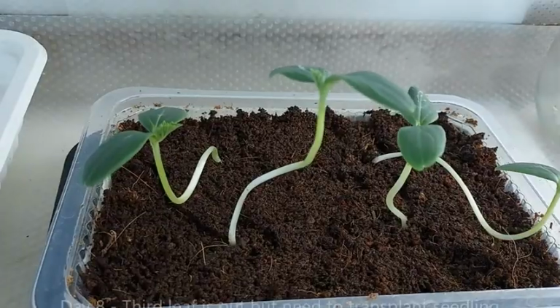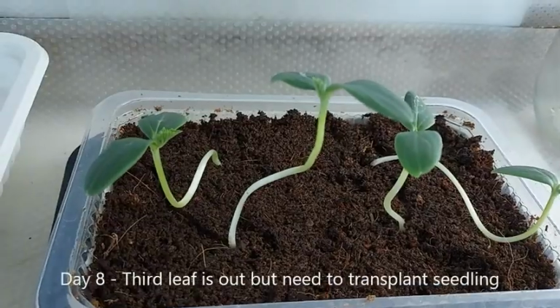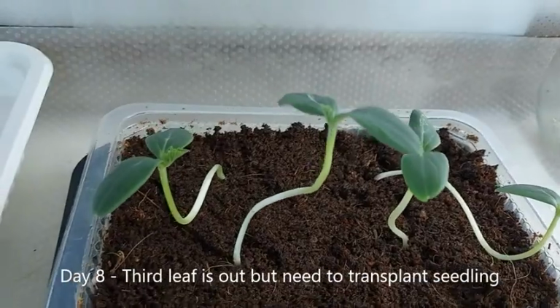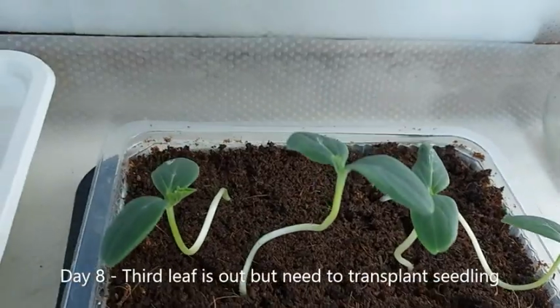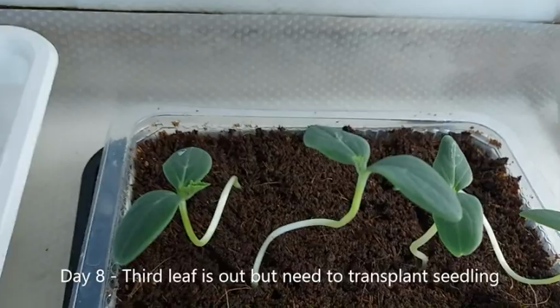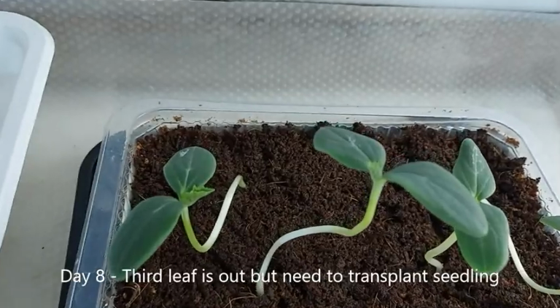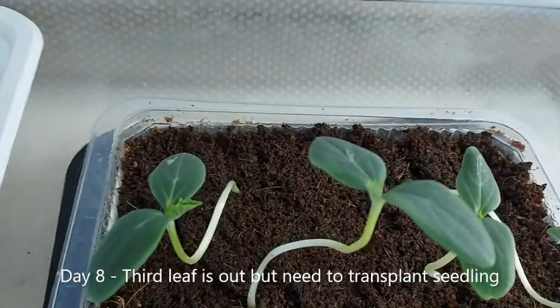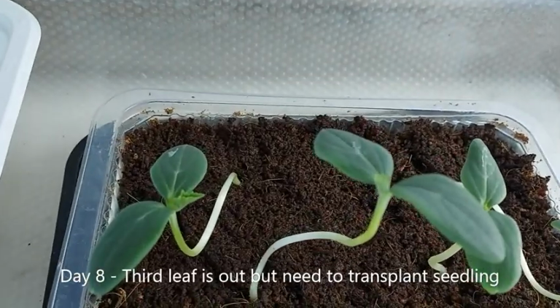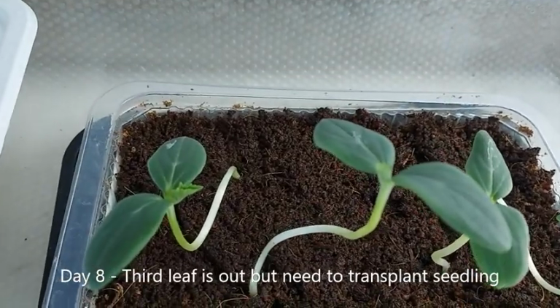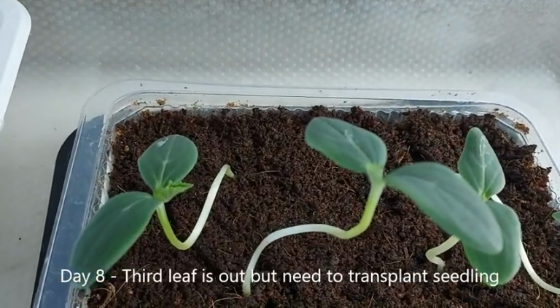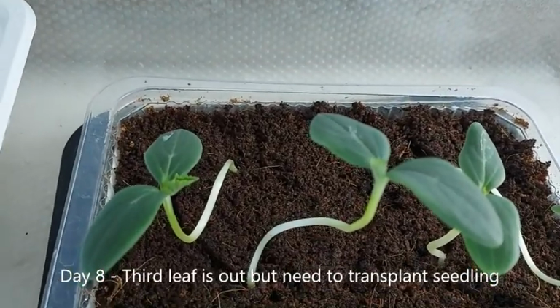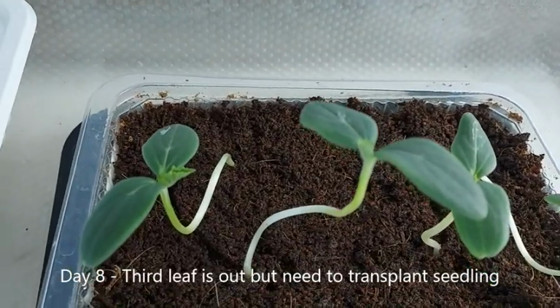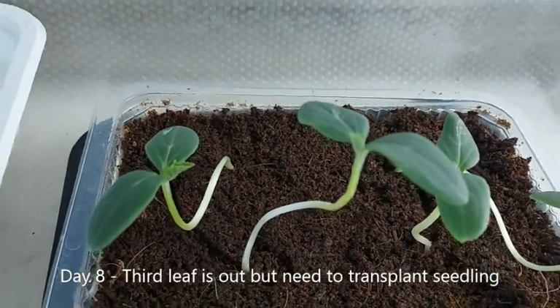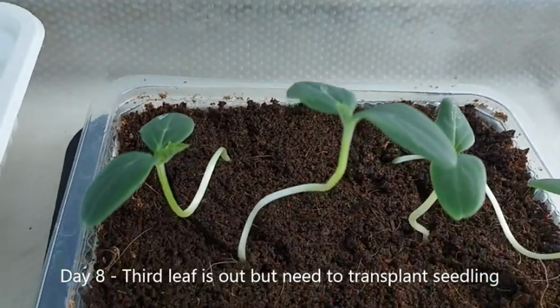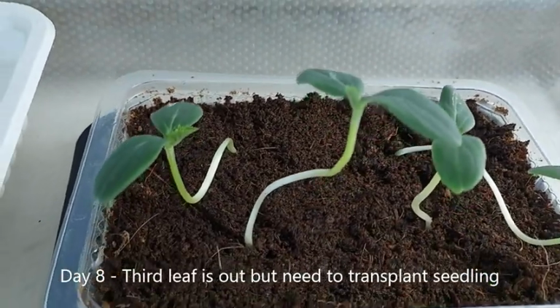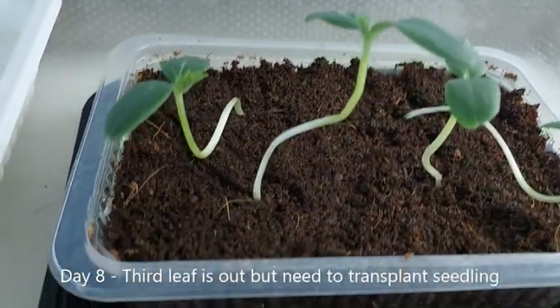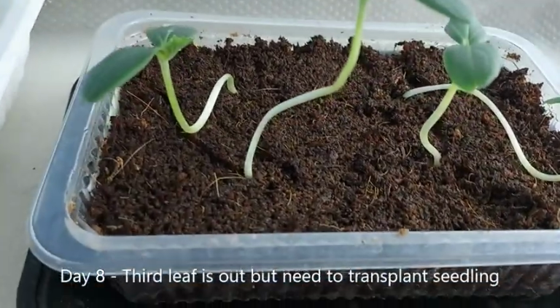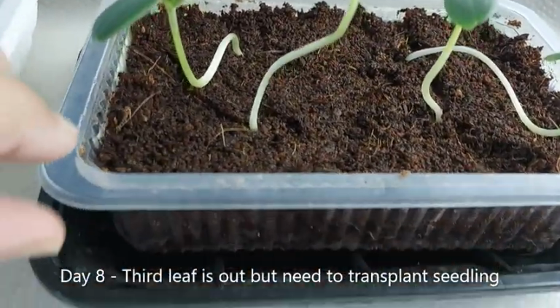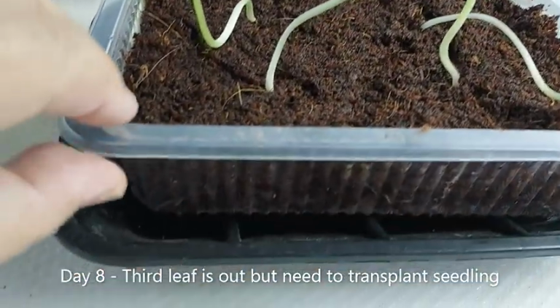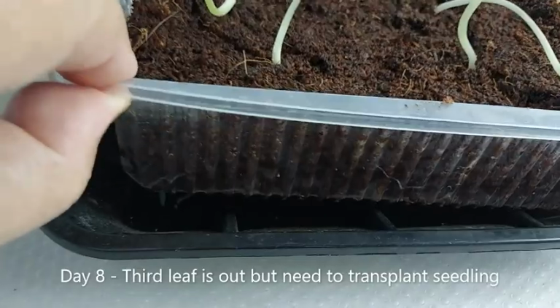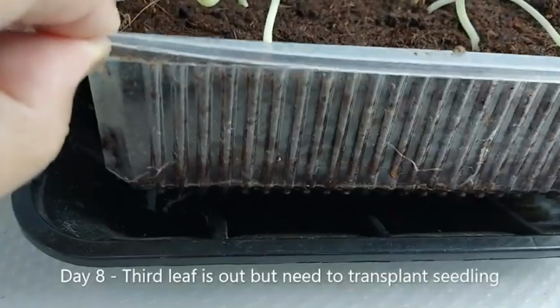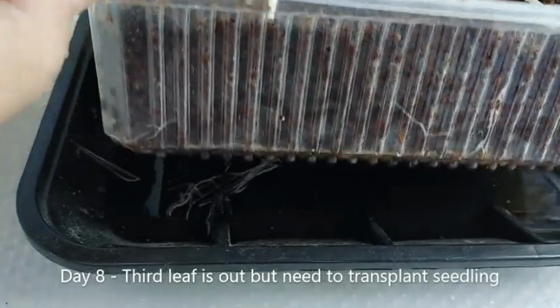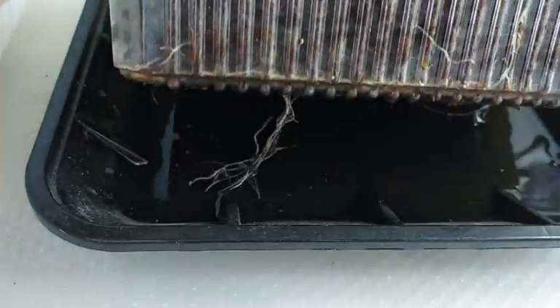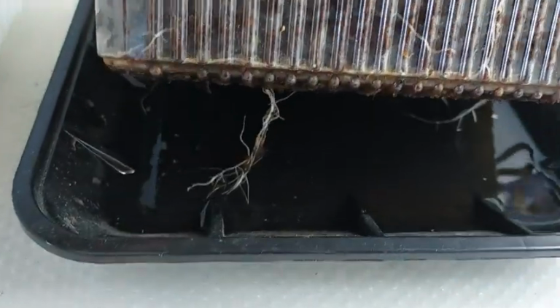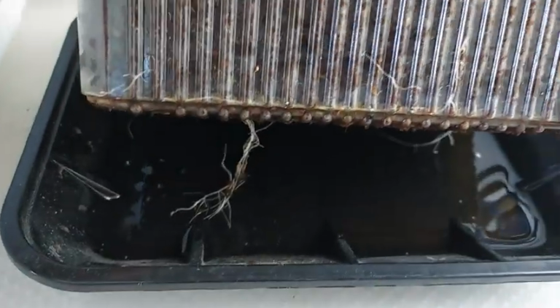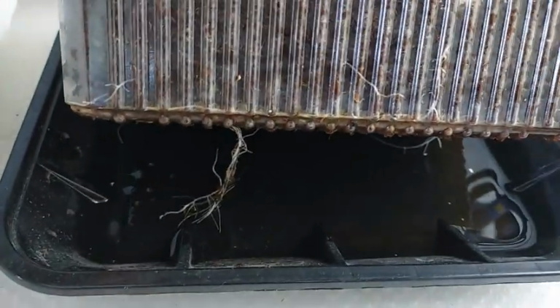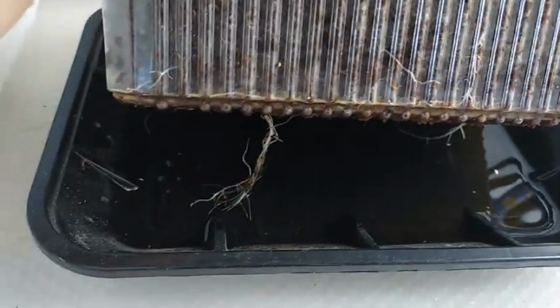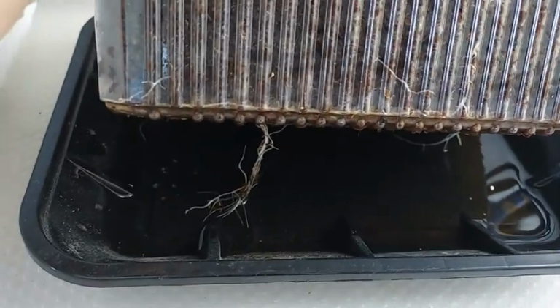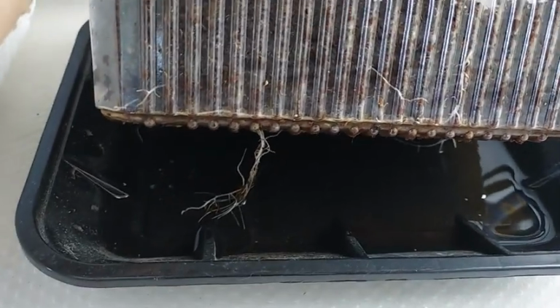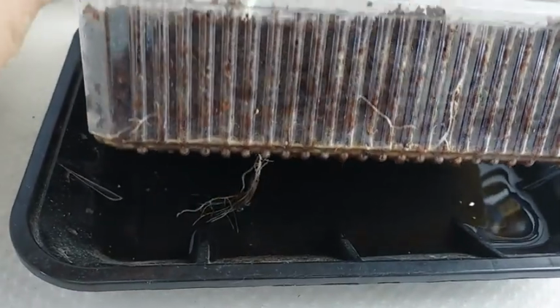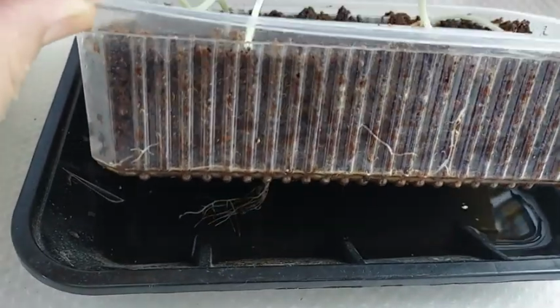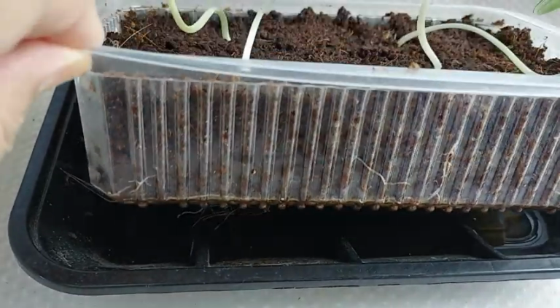On day 8, the third leaf began to appear and the seedling was outgrowing the container, so I had to transplant each seedling to its own container.